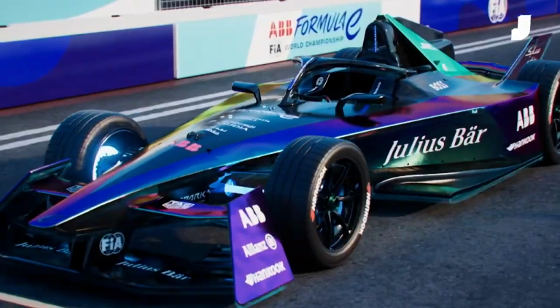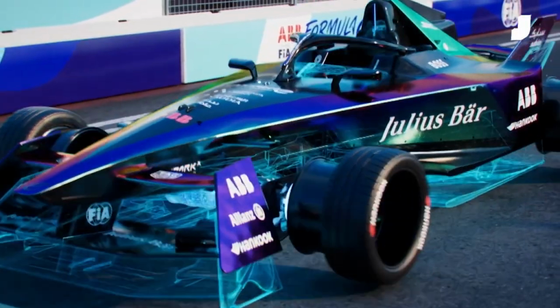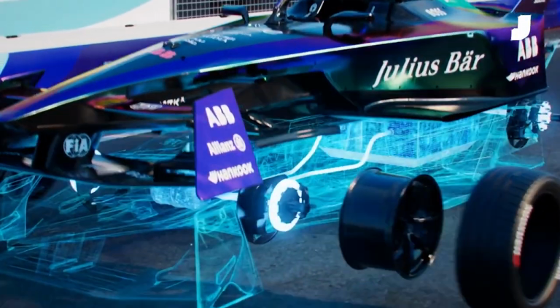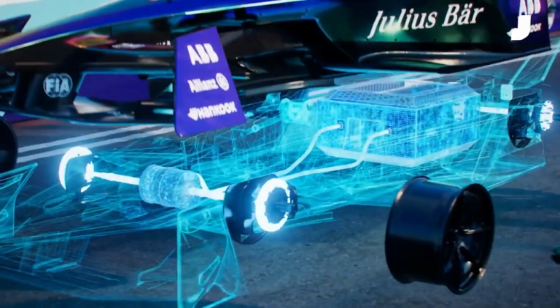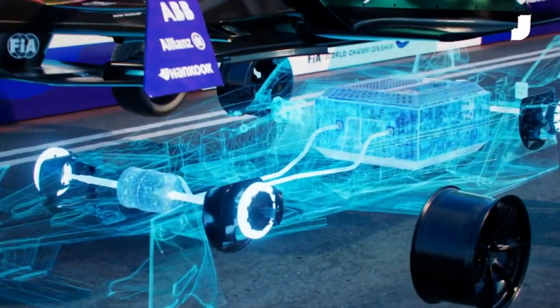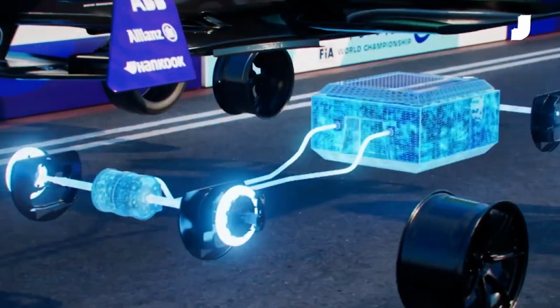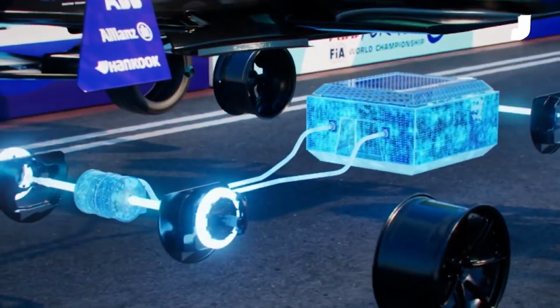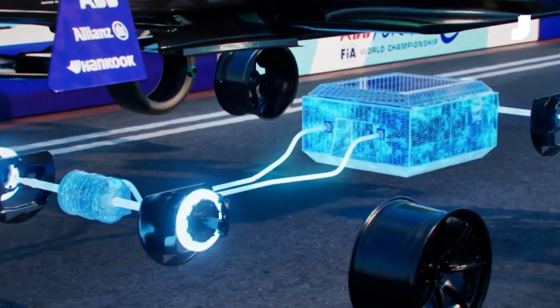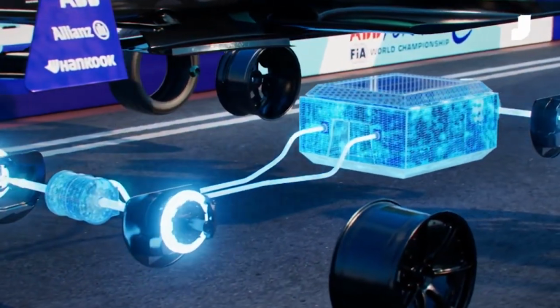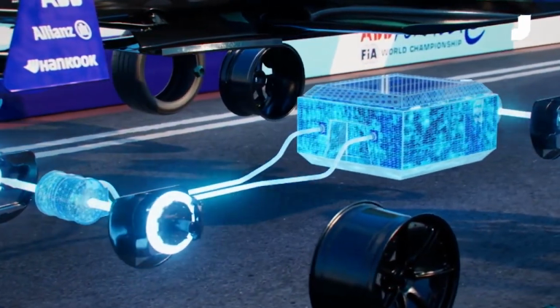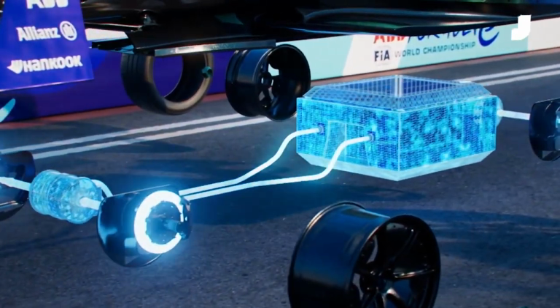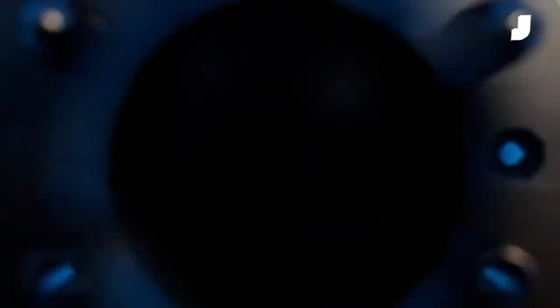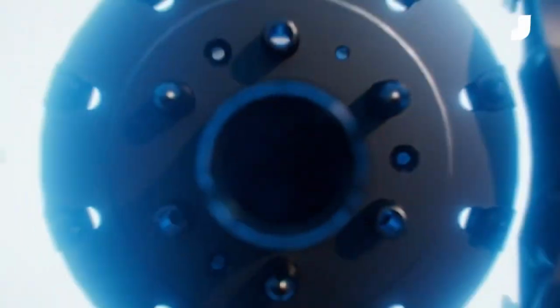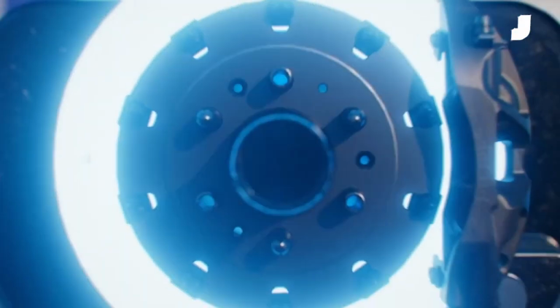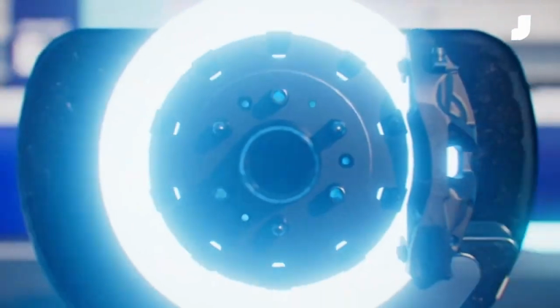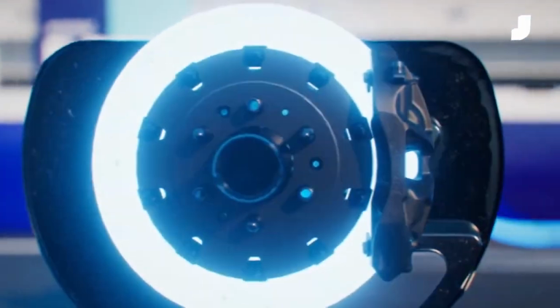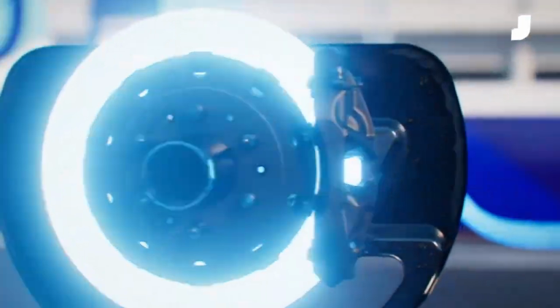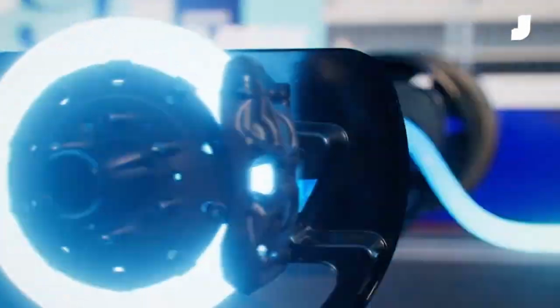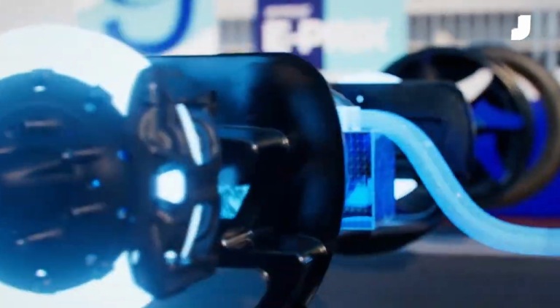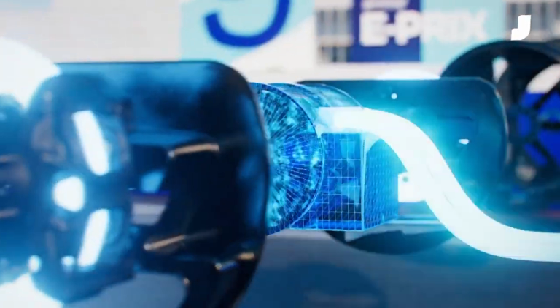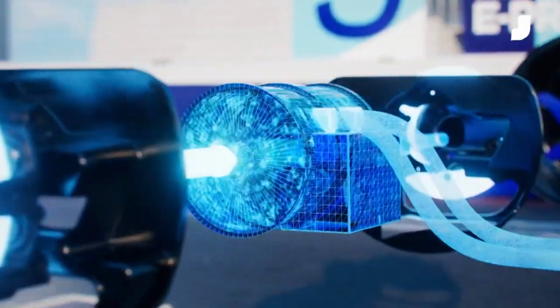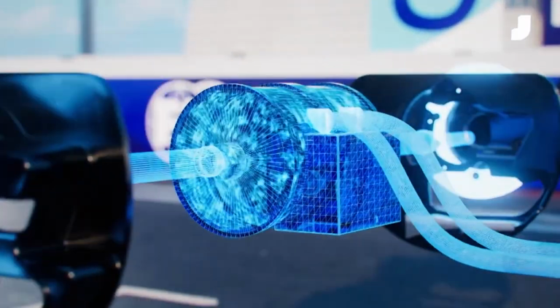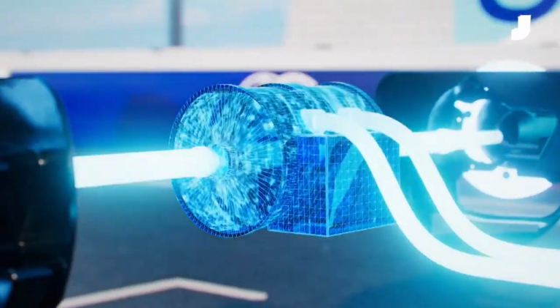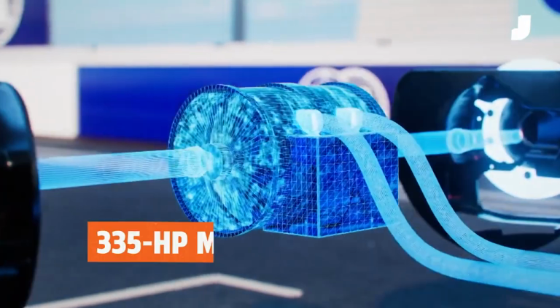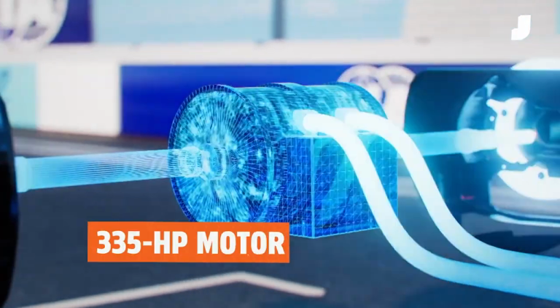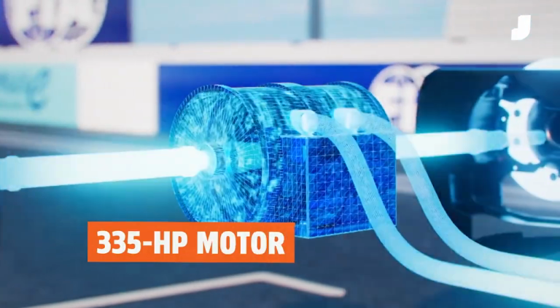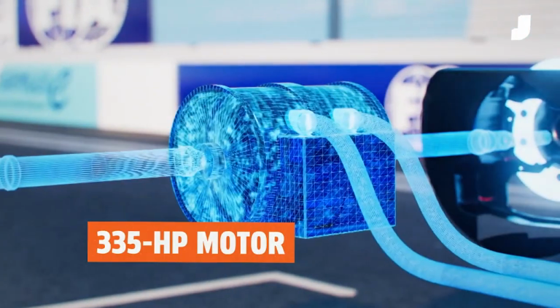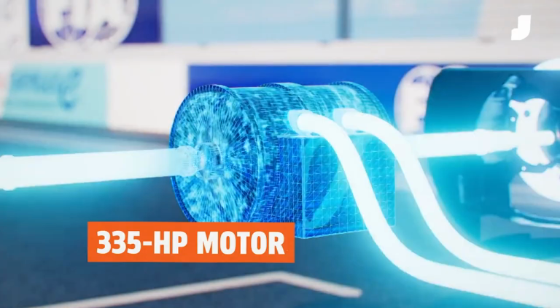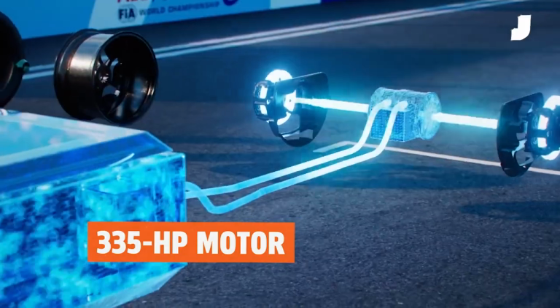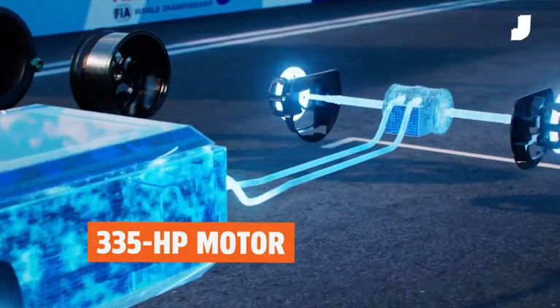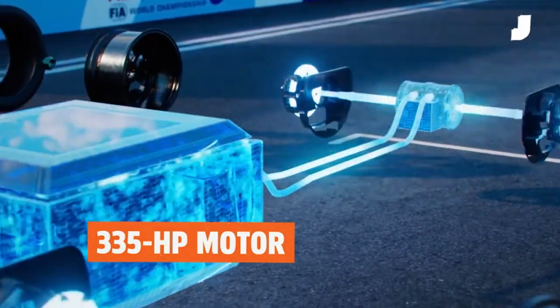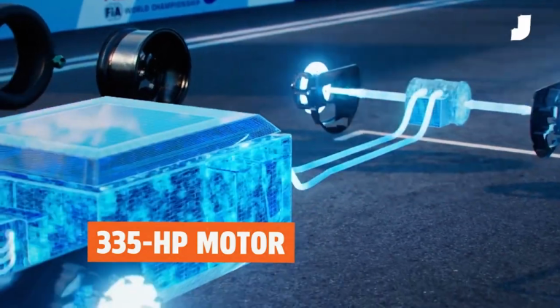Formula E's Gen 3 car is the first open-wheel machine in racing history to forego rear hydraulic brakes. That's because the front axle is equipped with both hydraulic brakes and a 335 horsepower motor dedicated exclusively to regeneration.